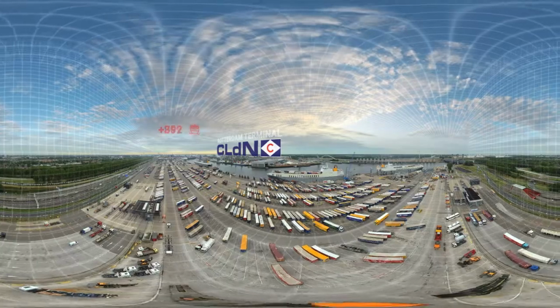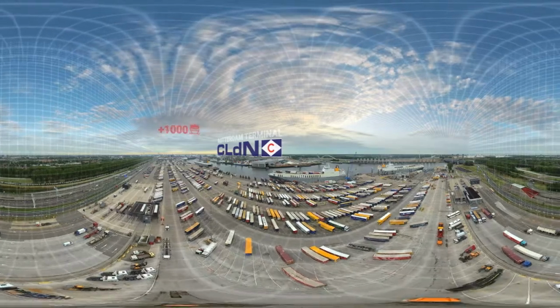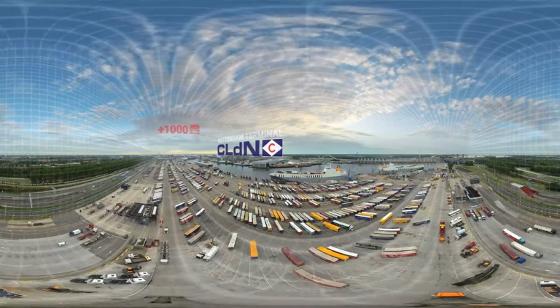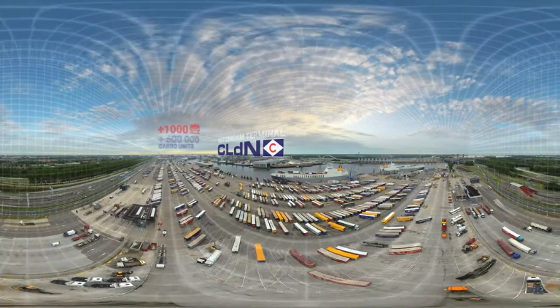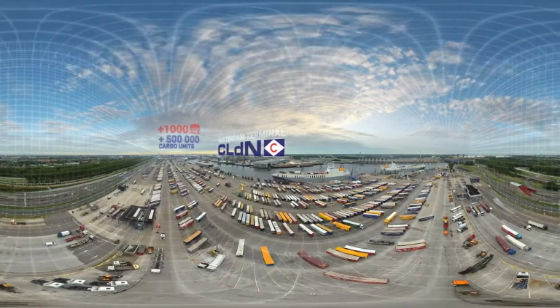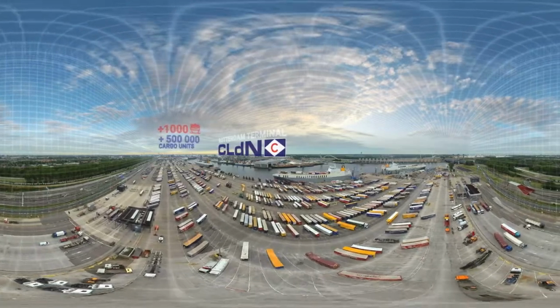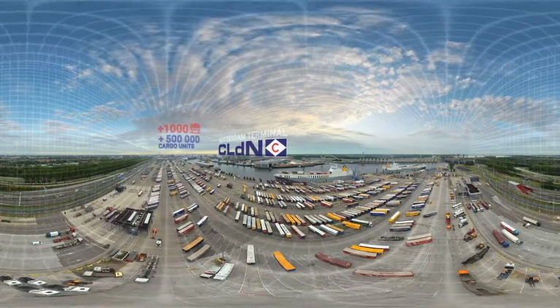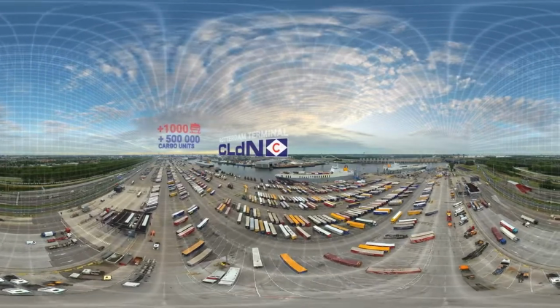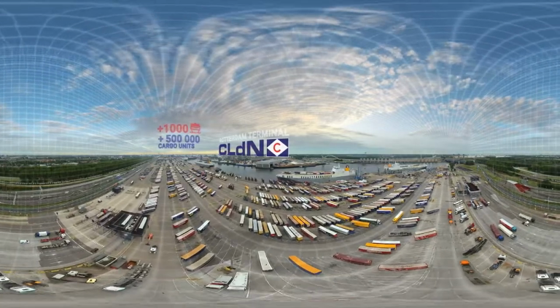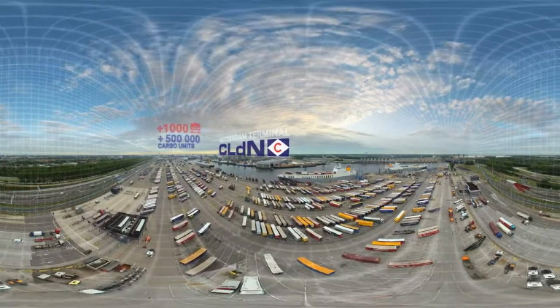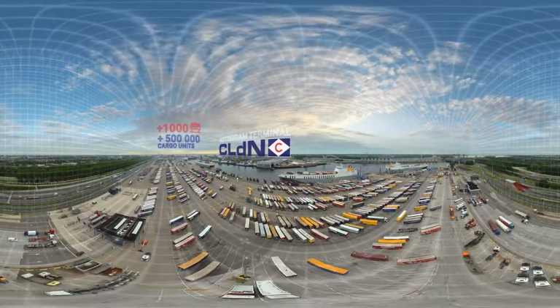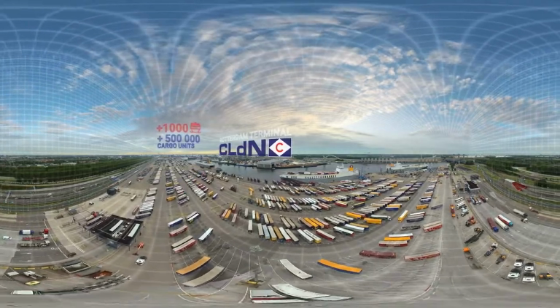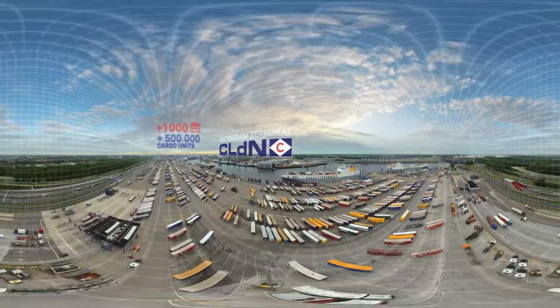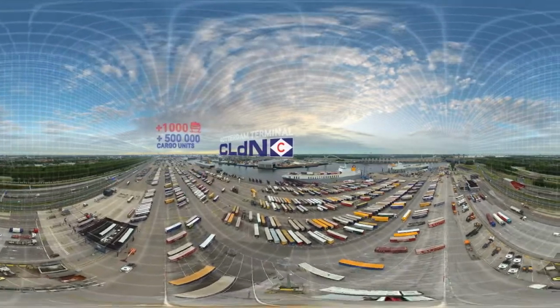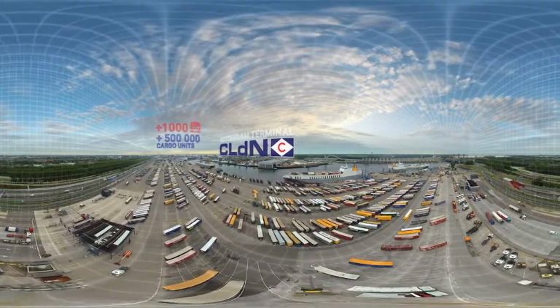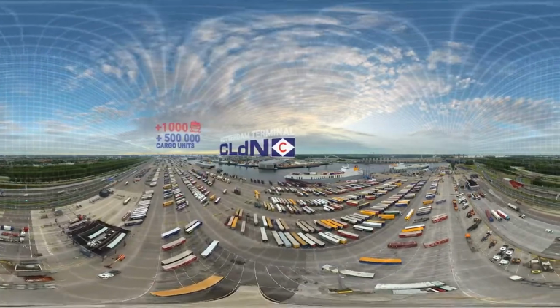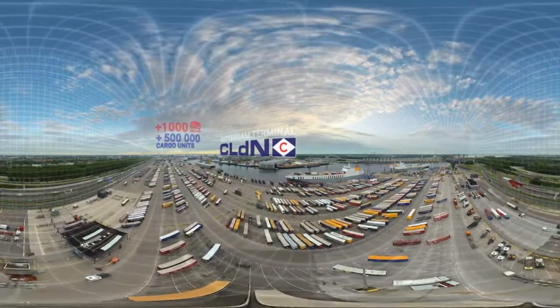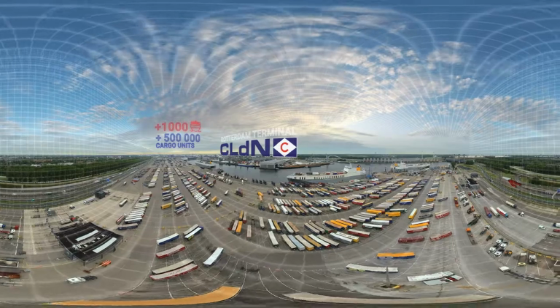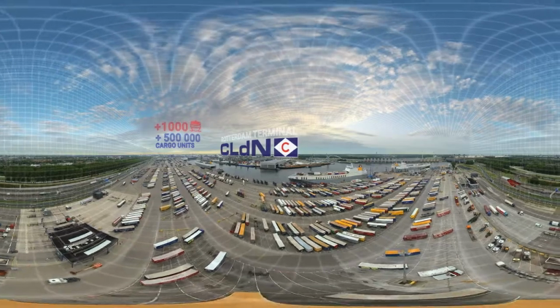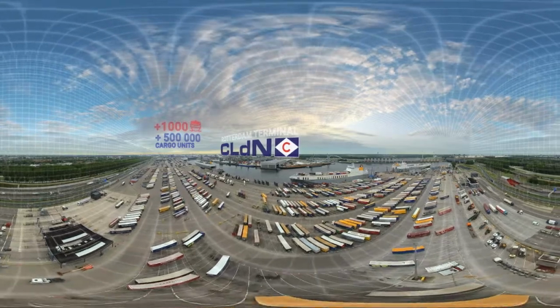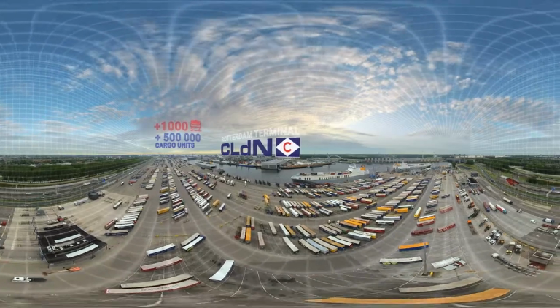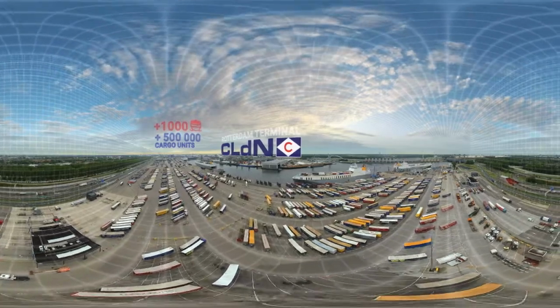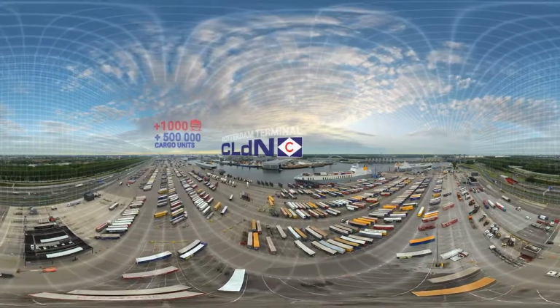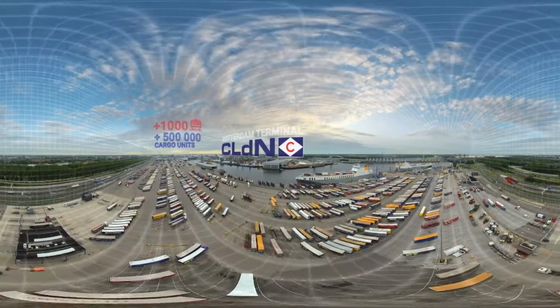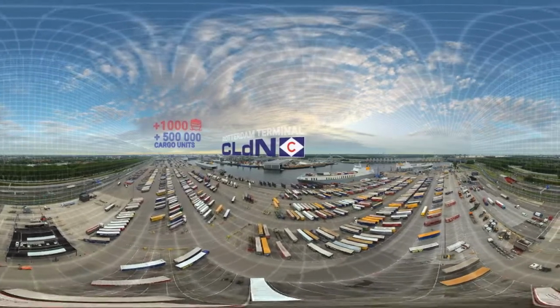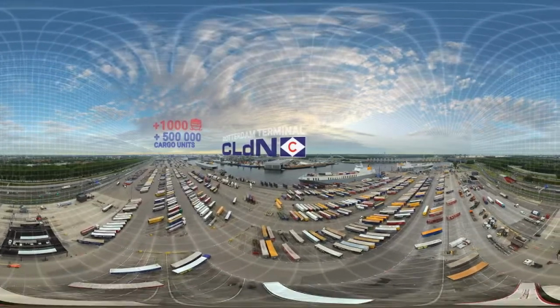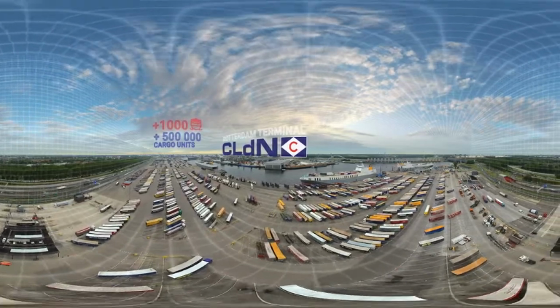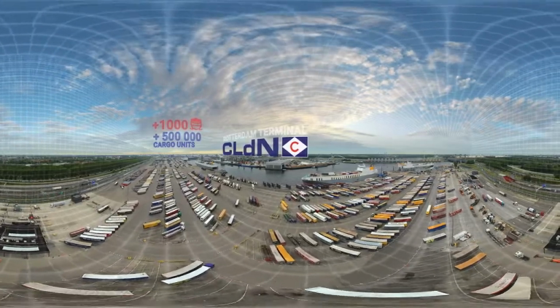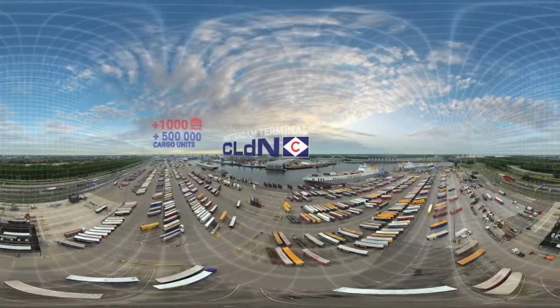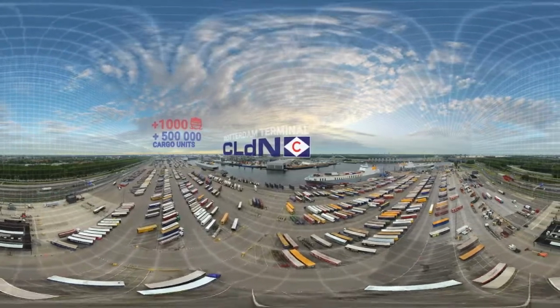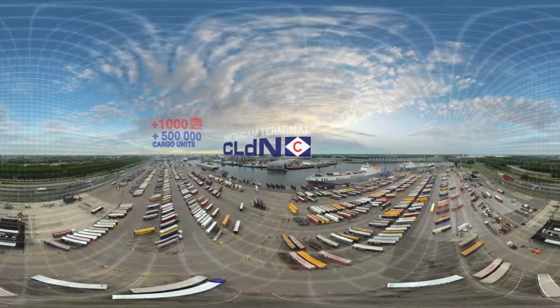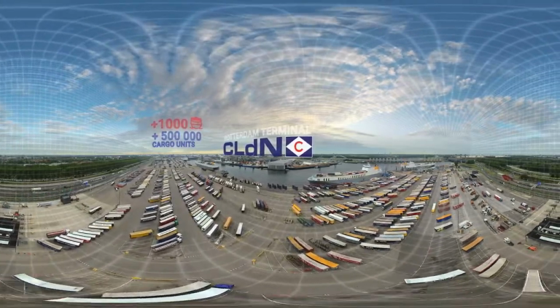The port handles over 1,000 ships and more than half a million containers, trailers and special cargo units each year. Let's go down and have a closer look.